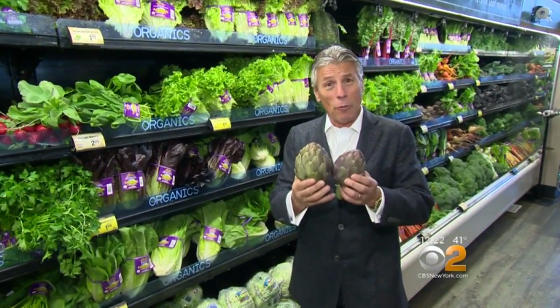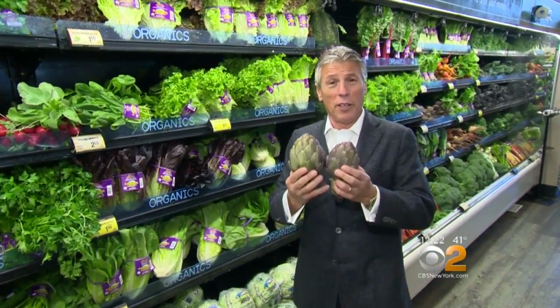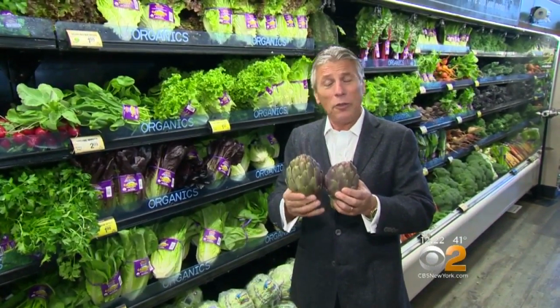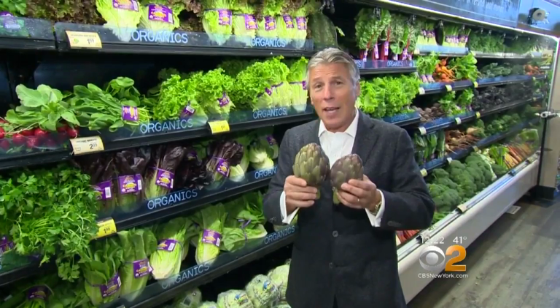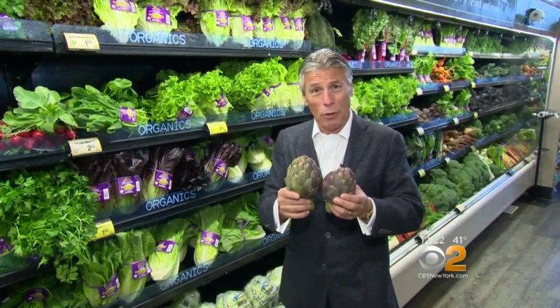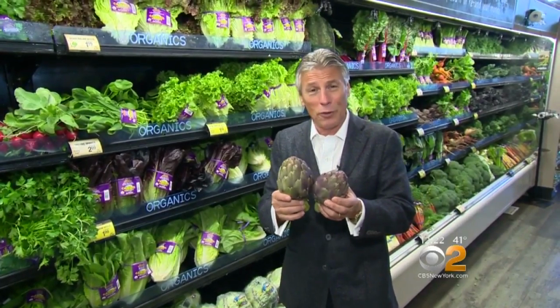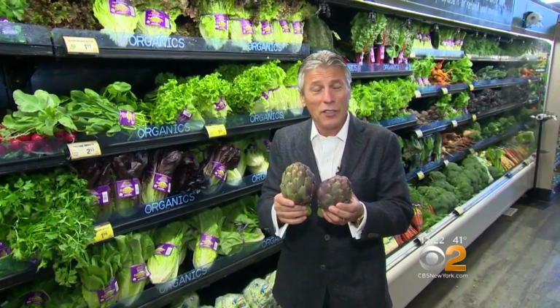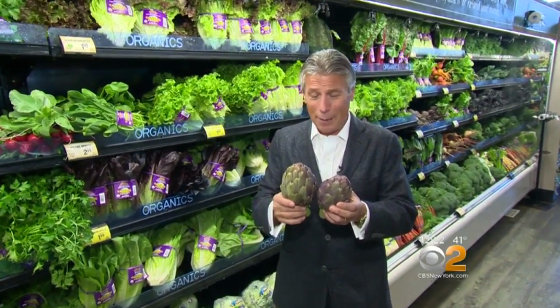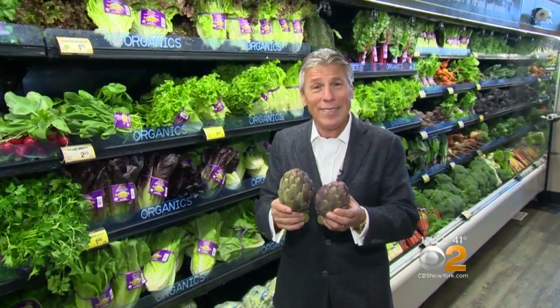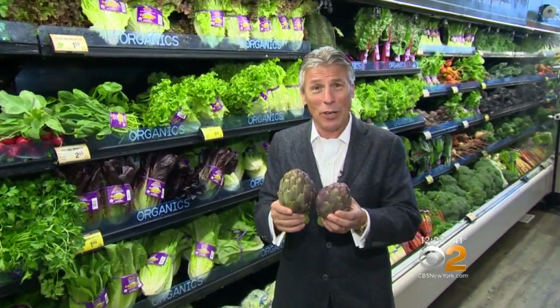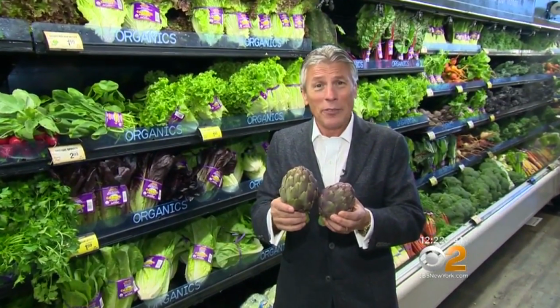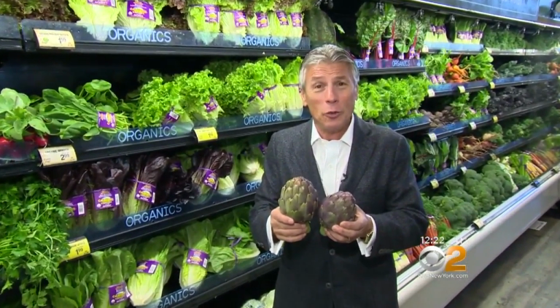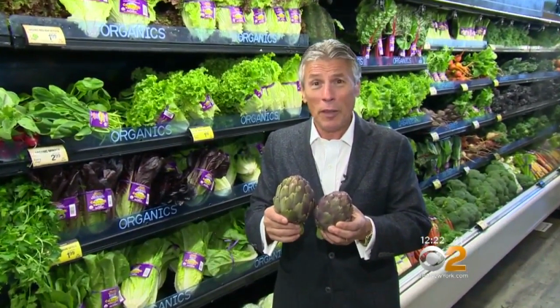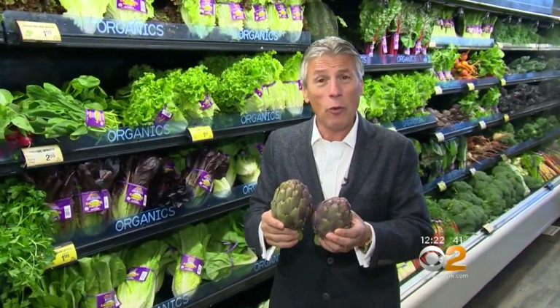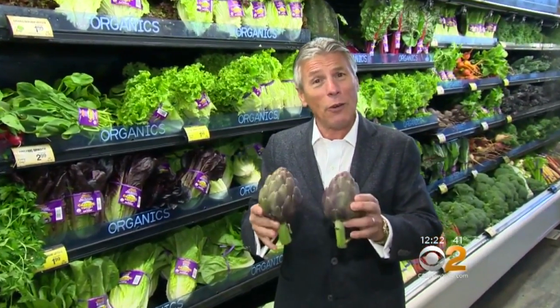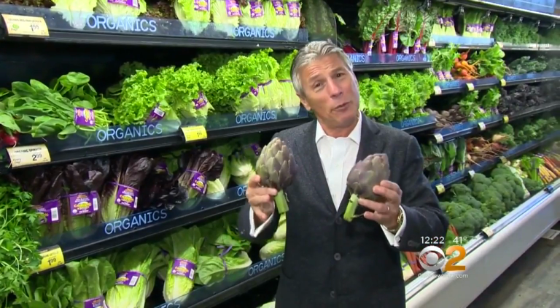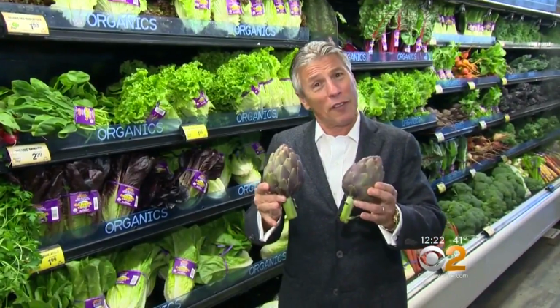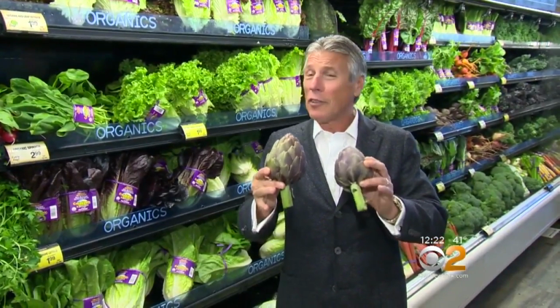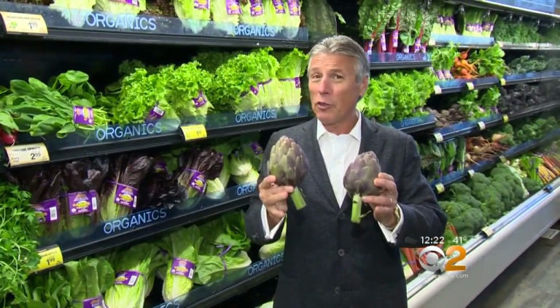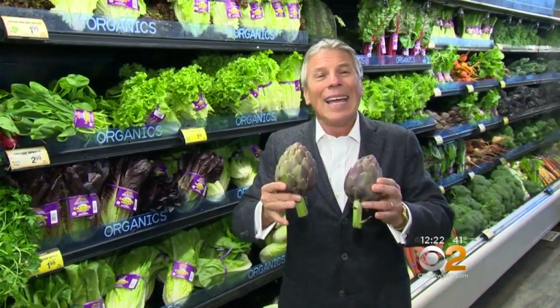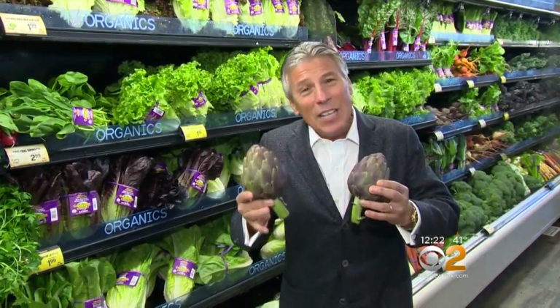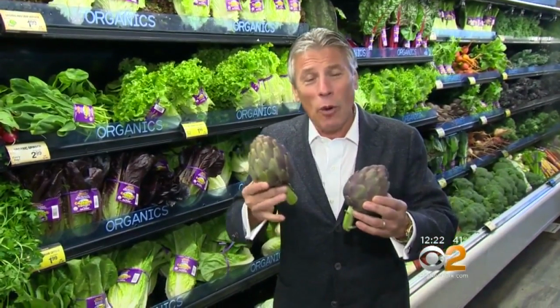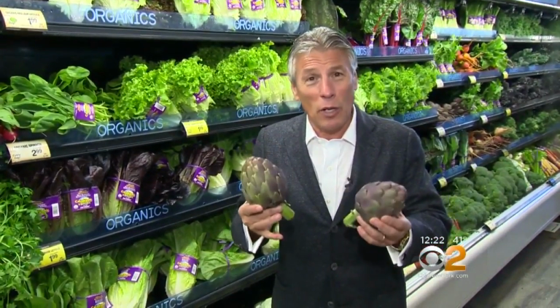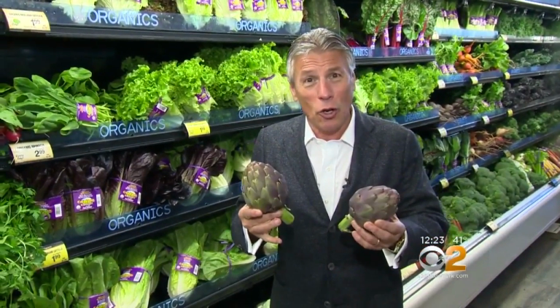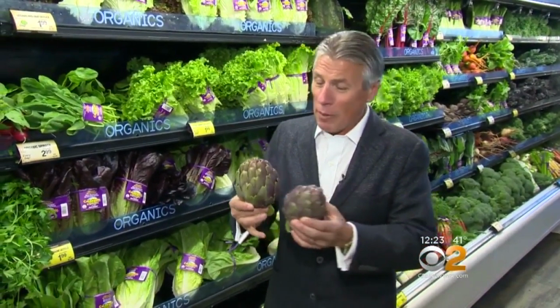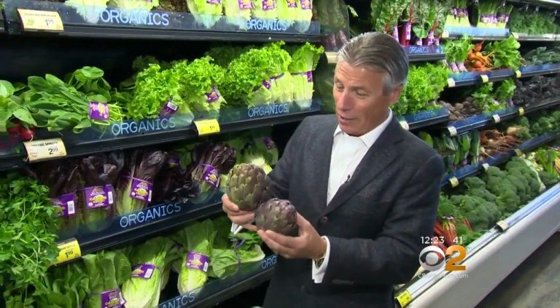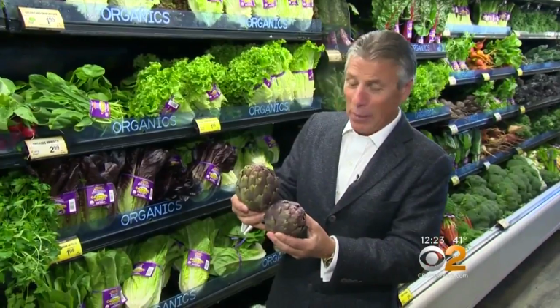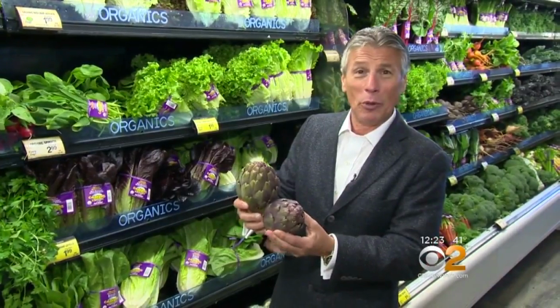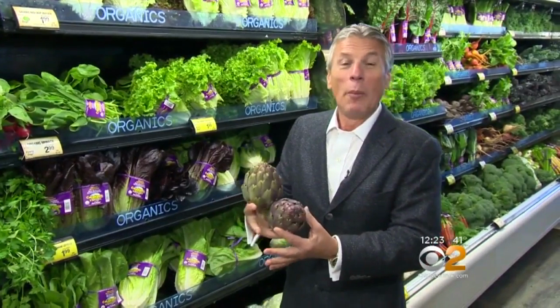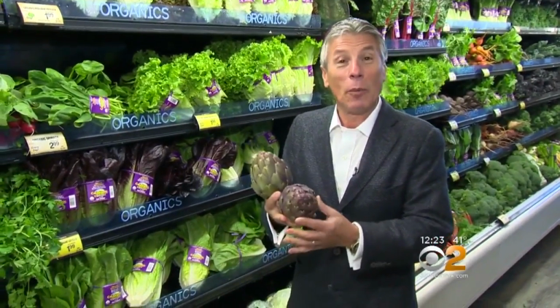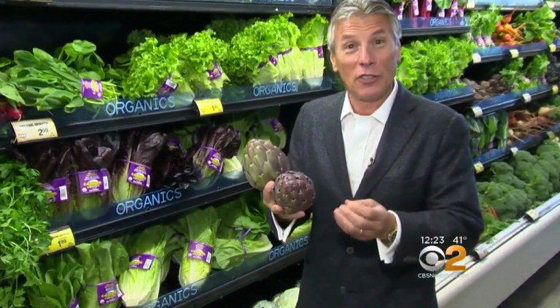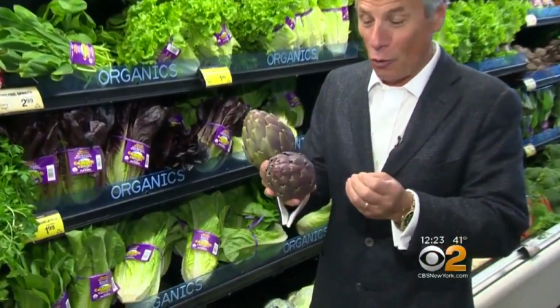In Europe, especially Italy, you see a lot of purple artichokes. It's kind of like a mainstay over there — mainstream. They're everywhere, but here you don't see them too often. The flavor is great. They taste like a regular green artichoke, but the color makes it beautiful. Let's talk about selection and storage.